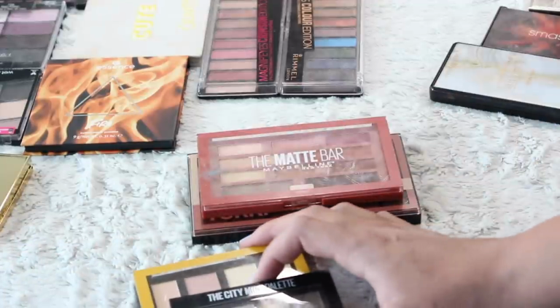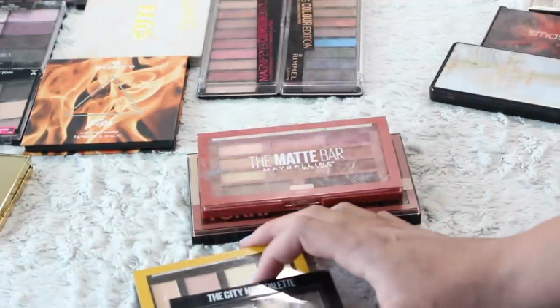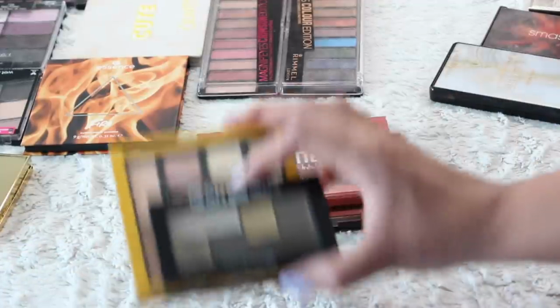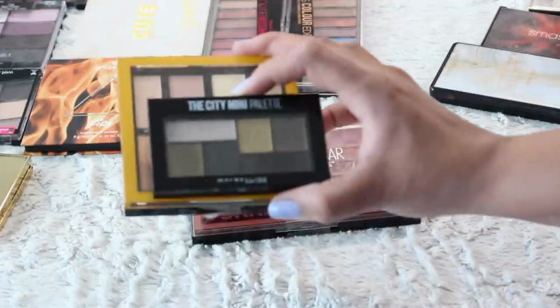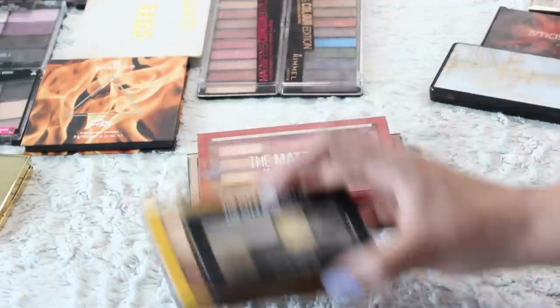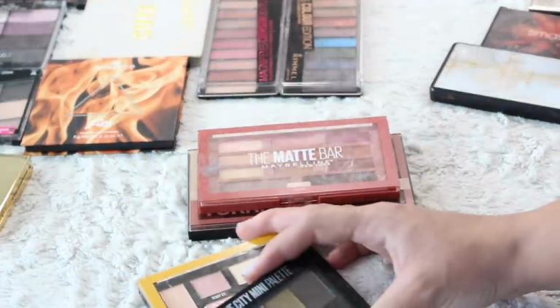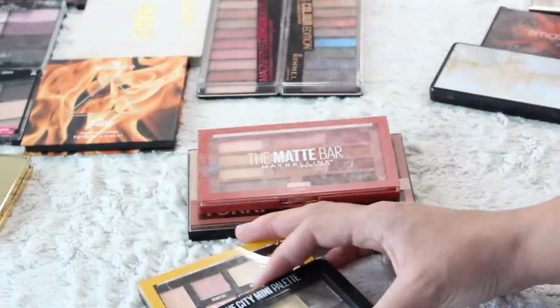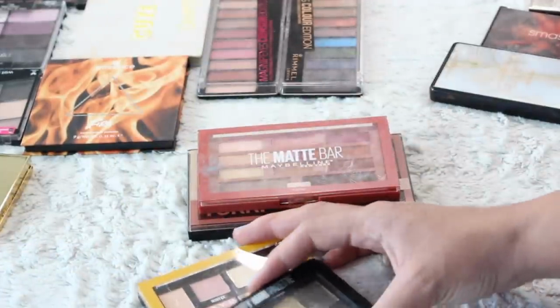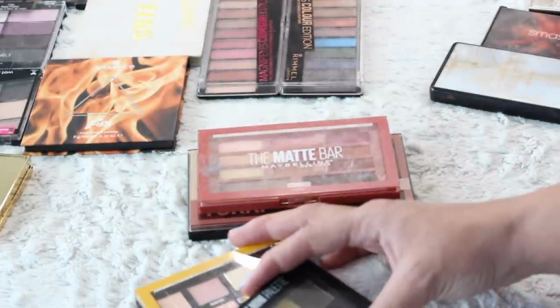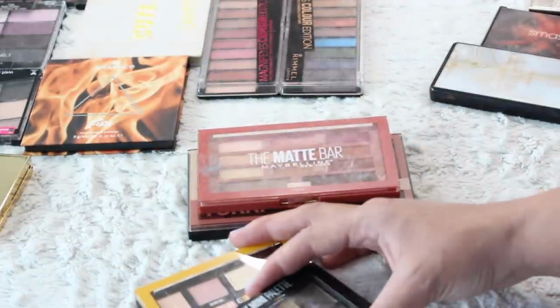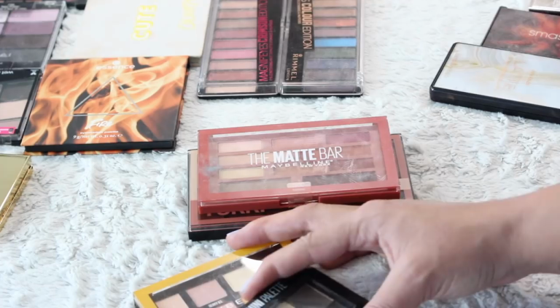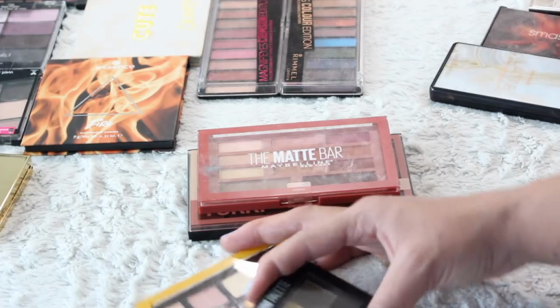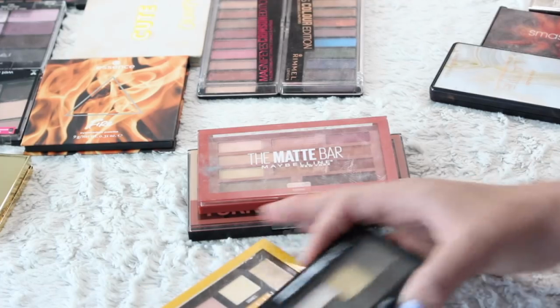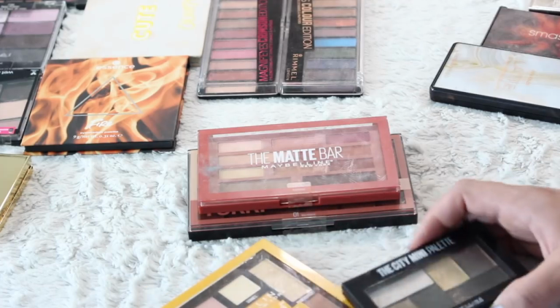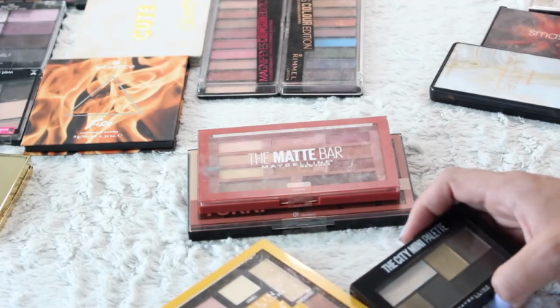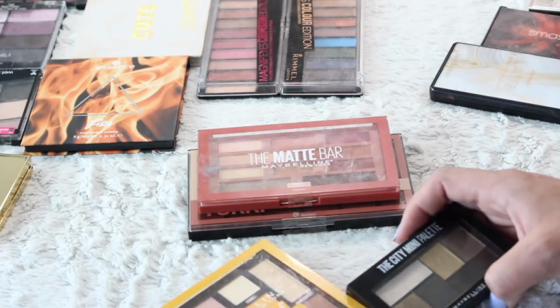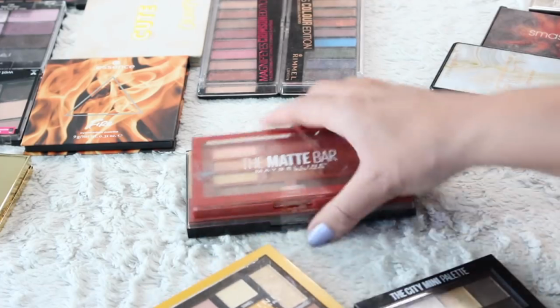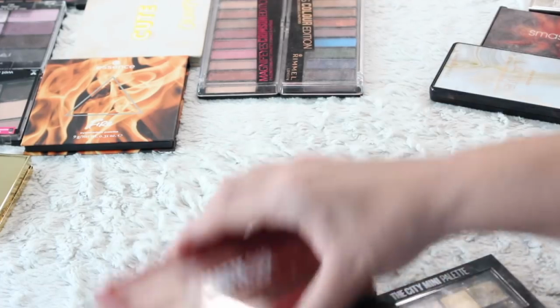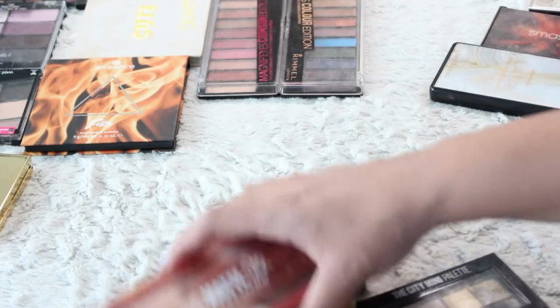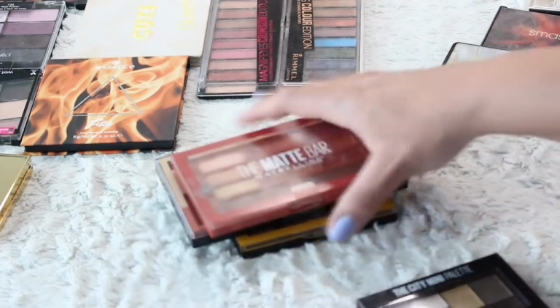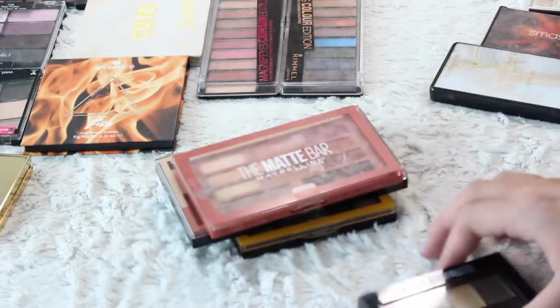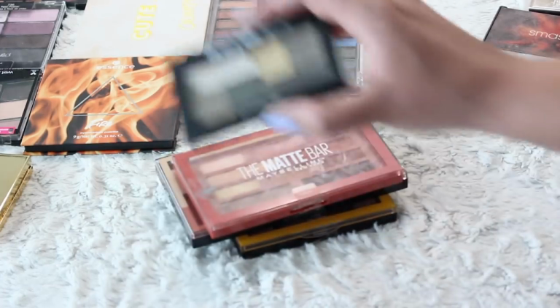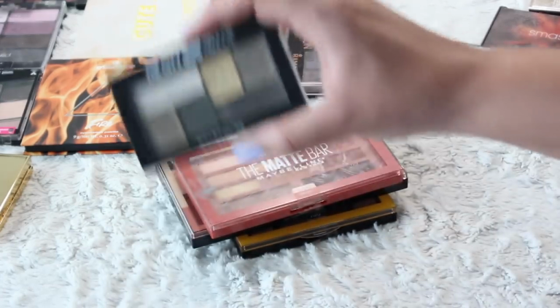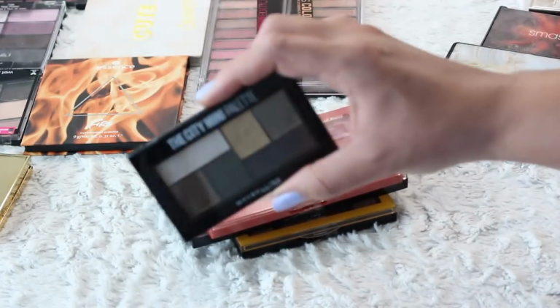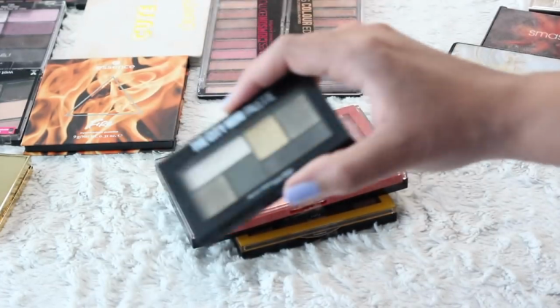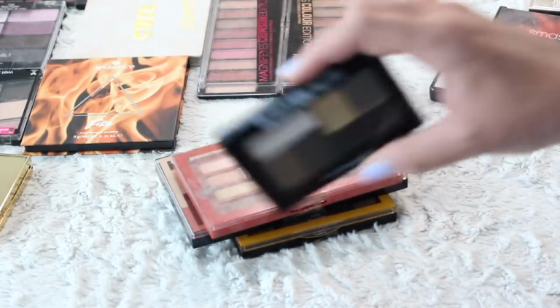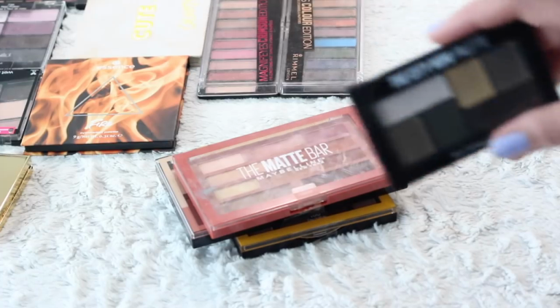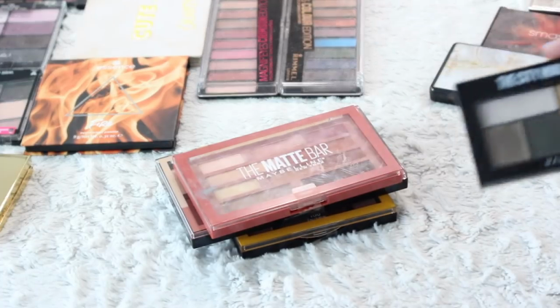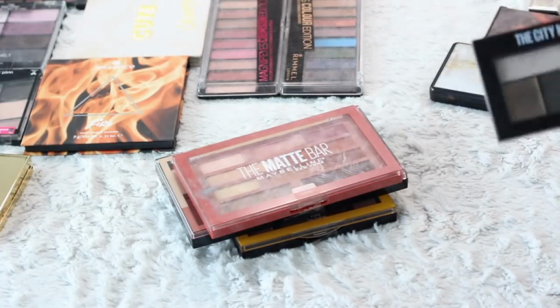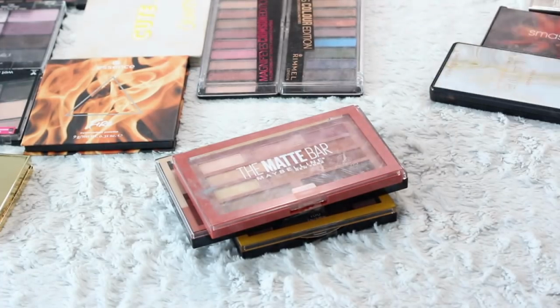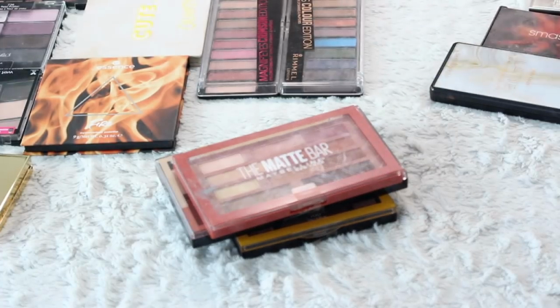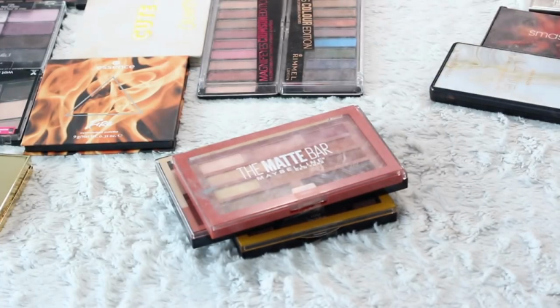Do I keep the two neutrals and get rid of the two colorful ones? Am I losing it? Okay, I'll keep these three and get rid of the mini.